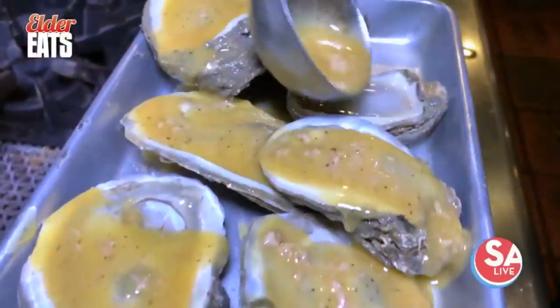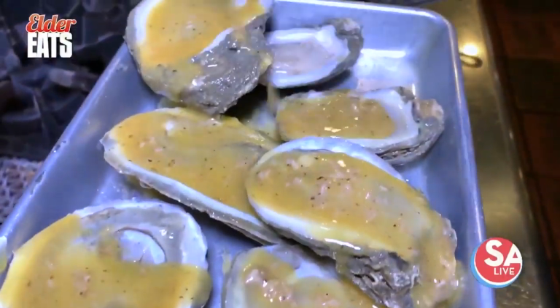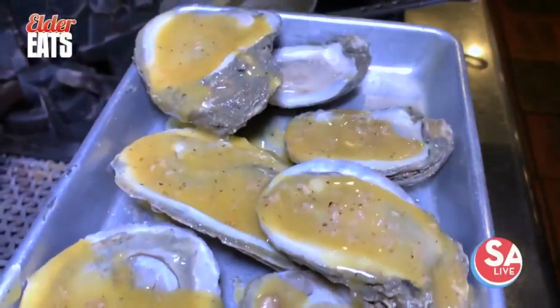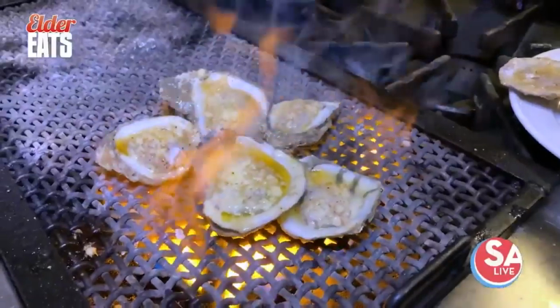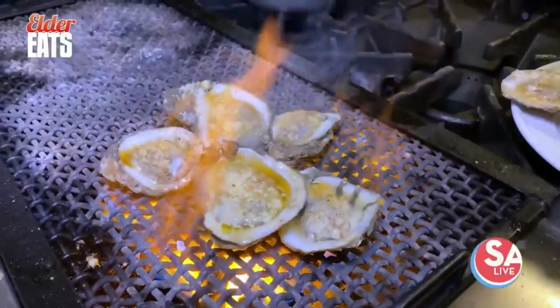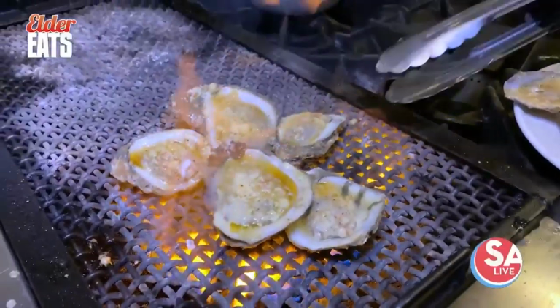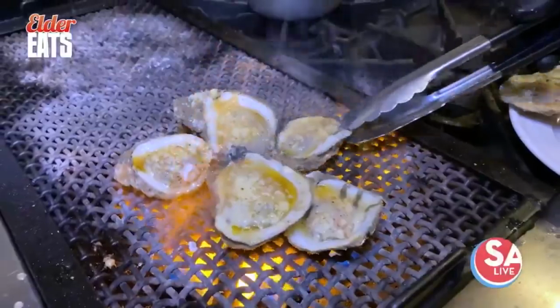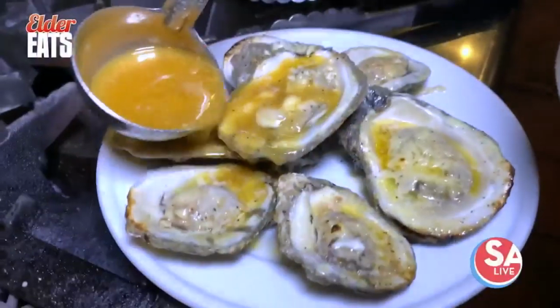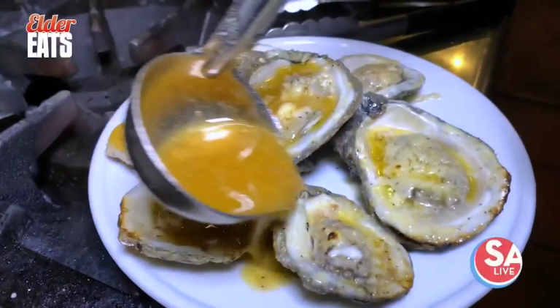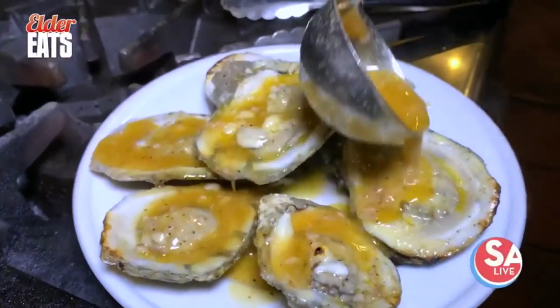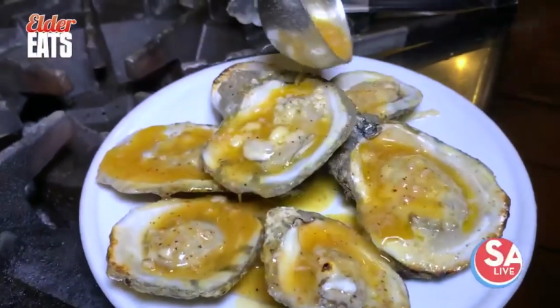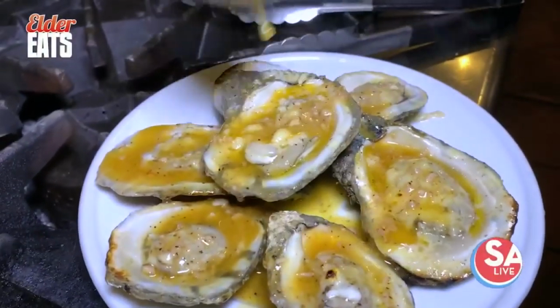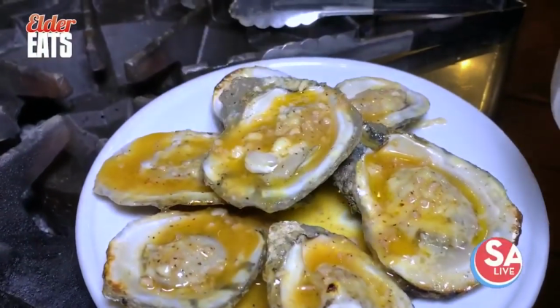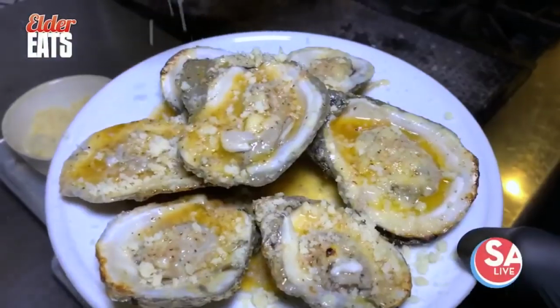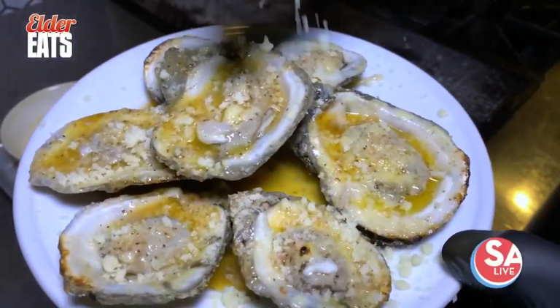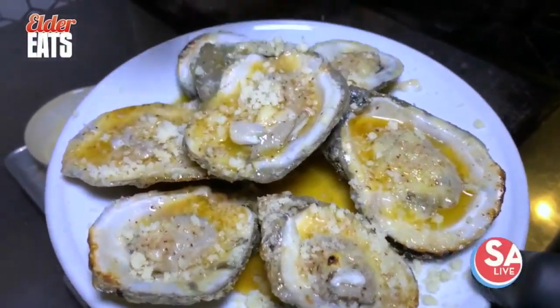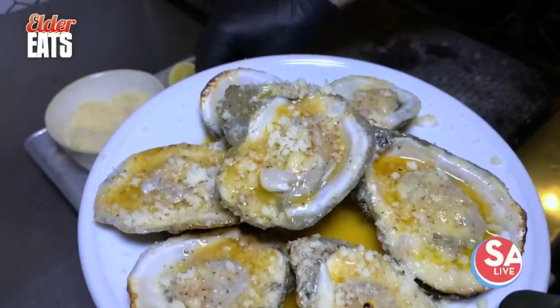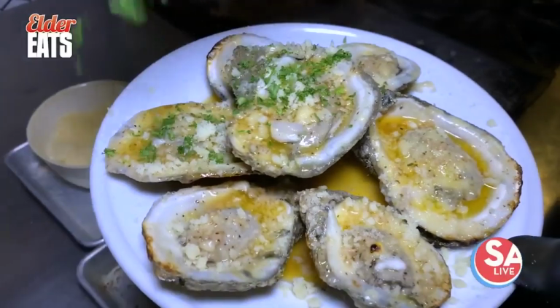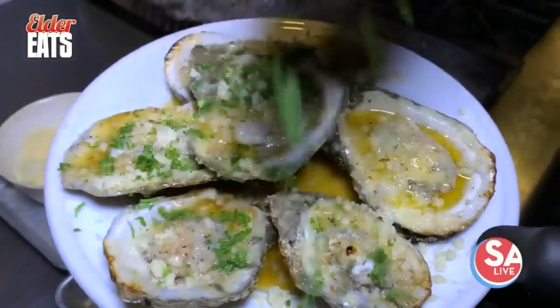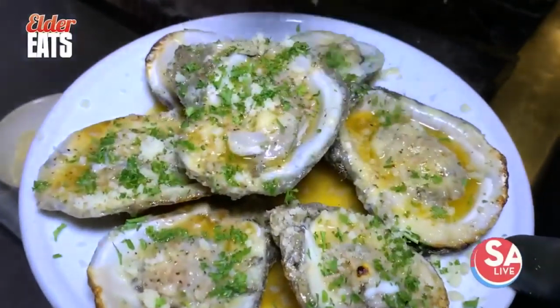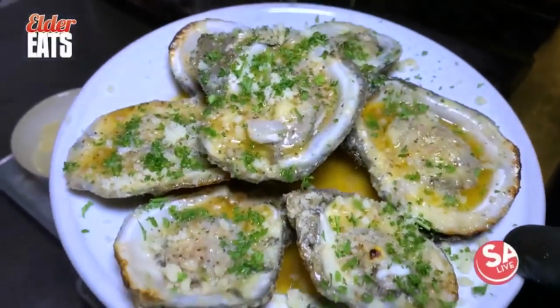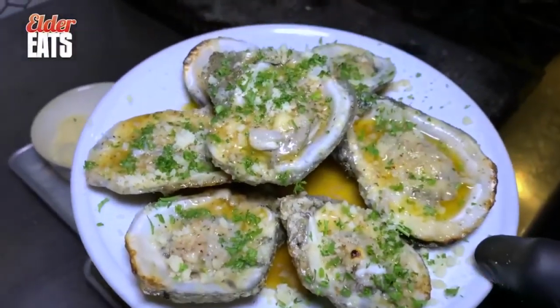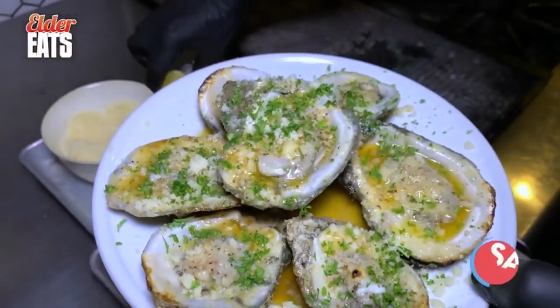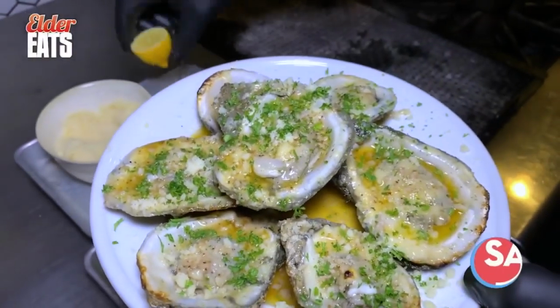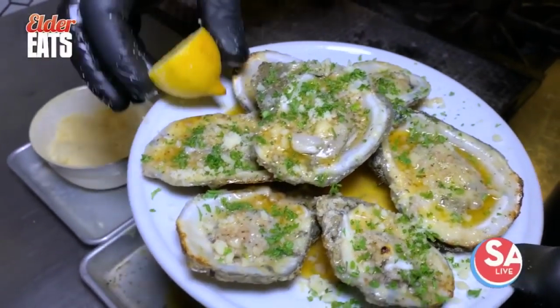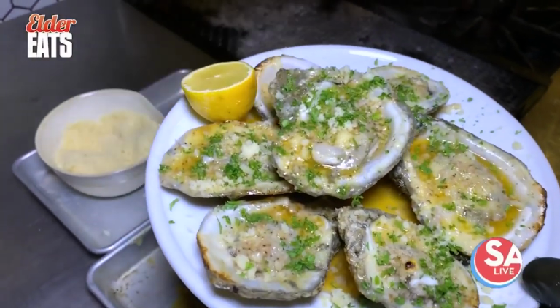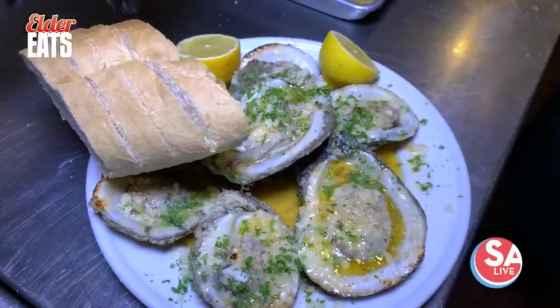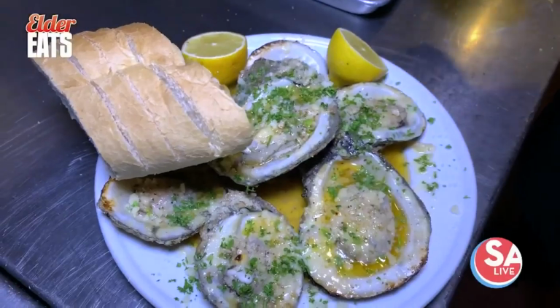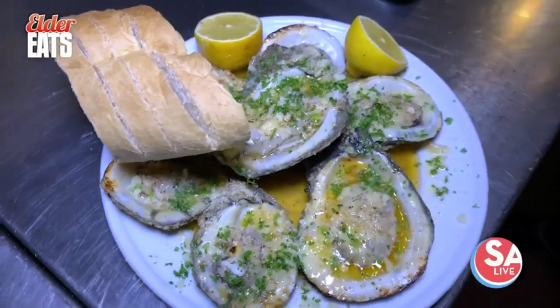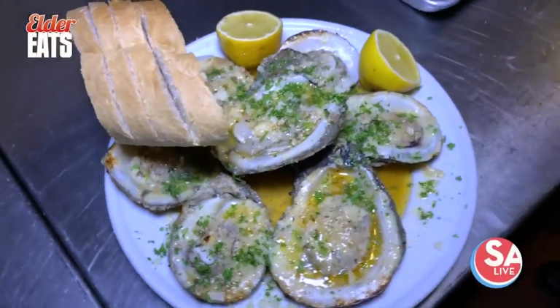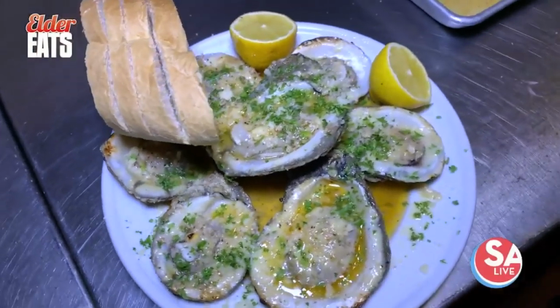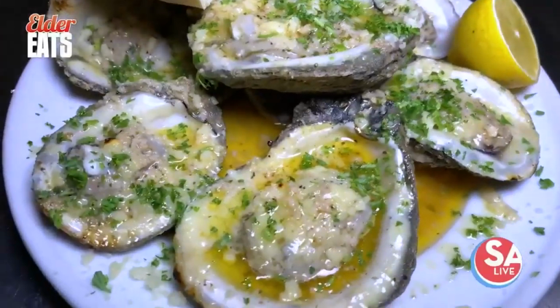This right here — these are char-broiled oysters, and you can smell the butter, the garlic, everything. If you had smell-o-vision at home, you'd be losing your mind. They look fantastic. You got the cheese on top, and then some bread on the side. I'm going to dig in — kind of sopping up with some of the bread.